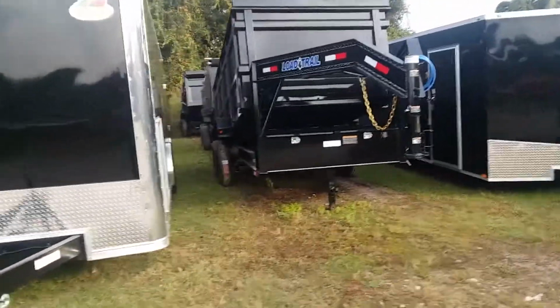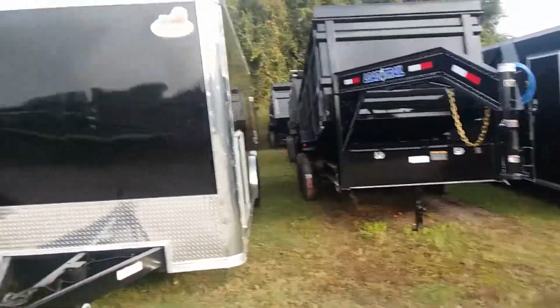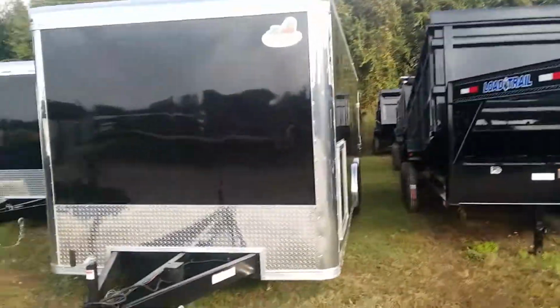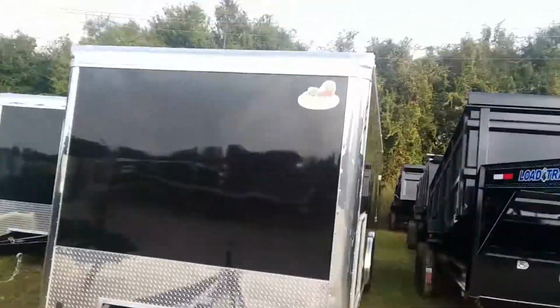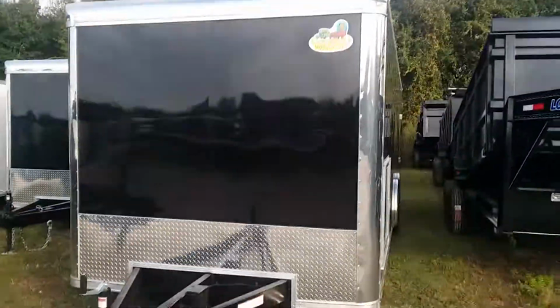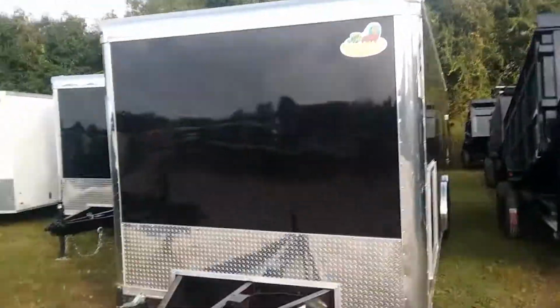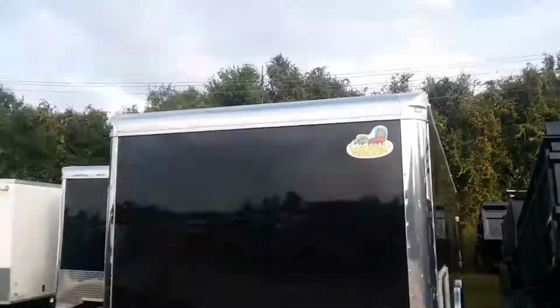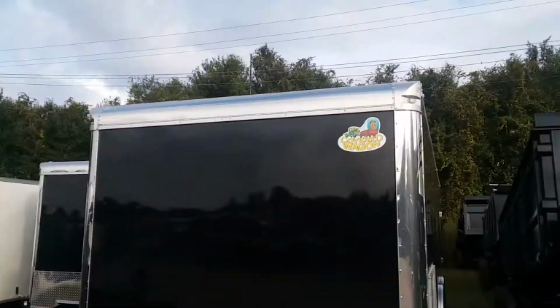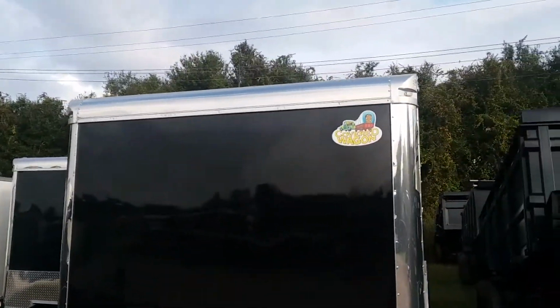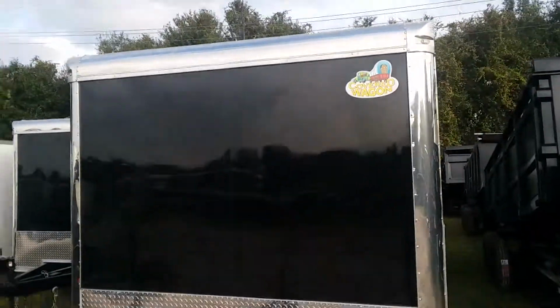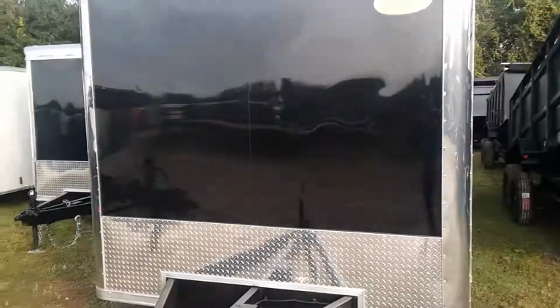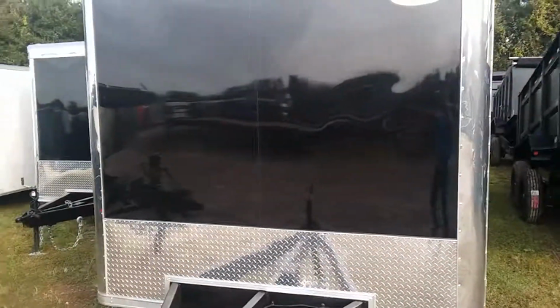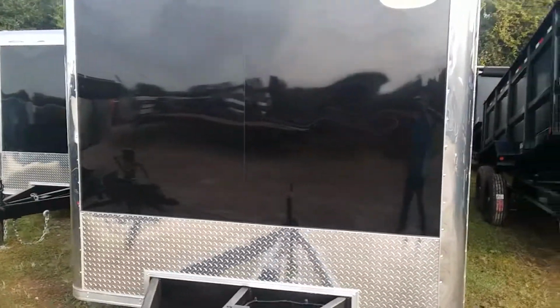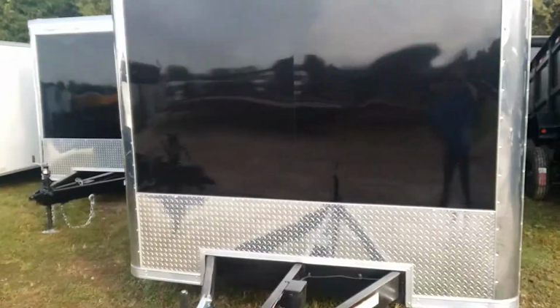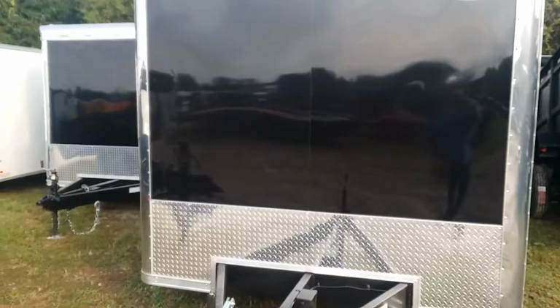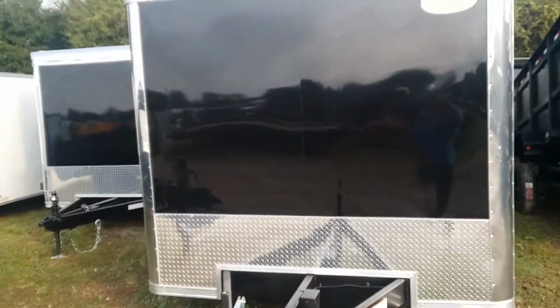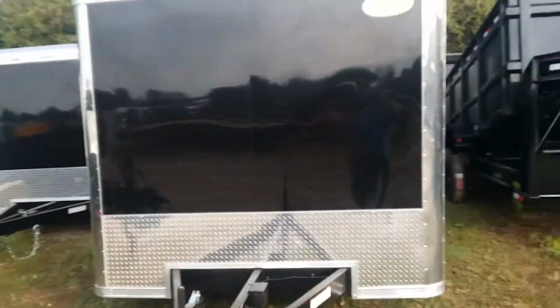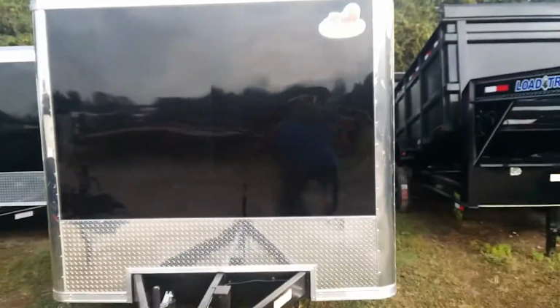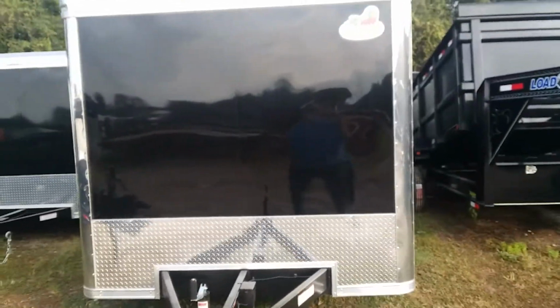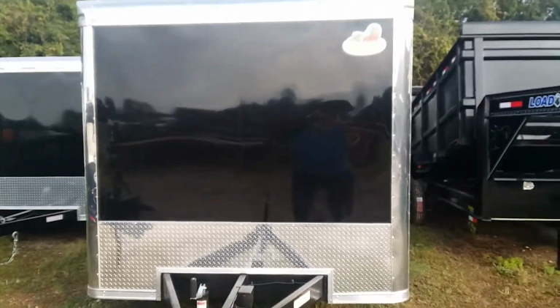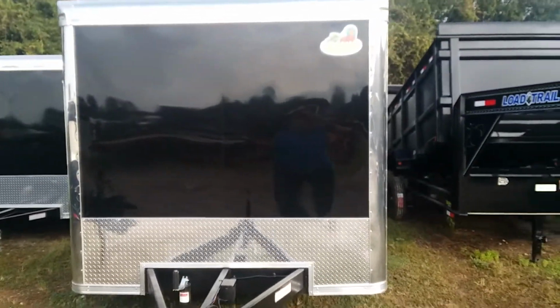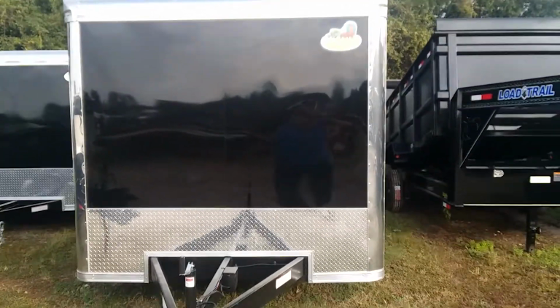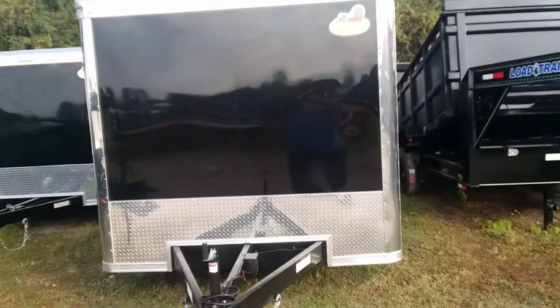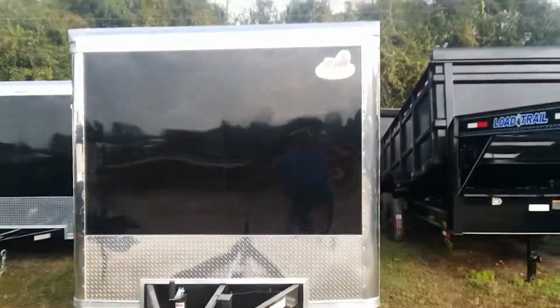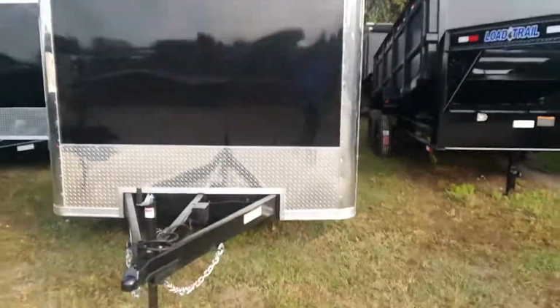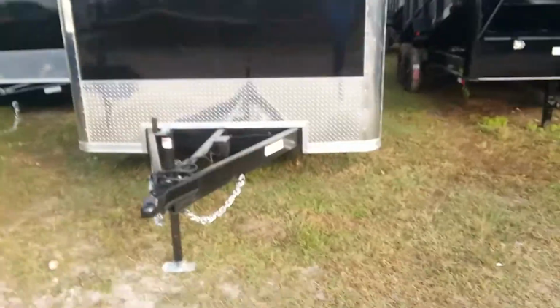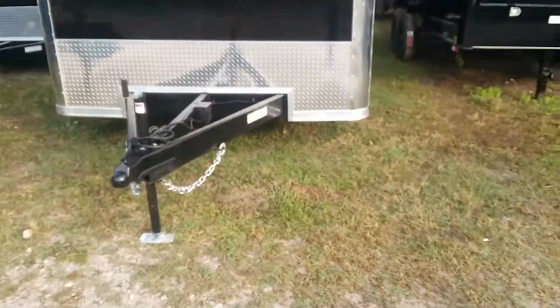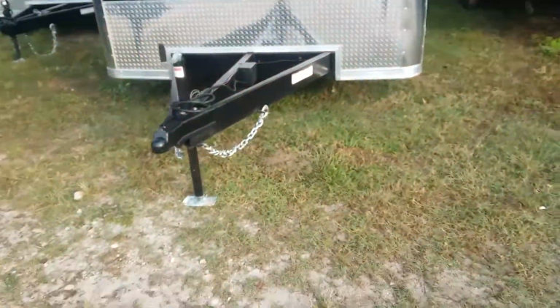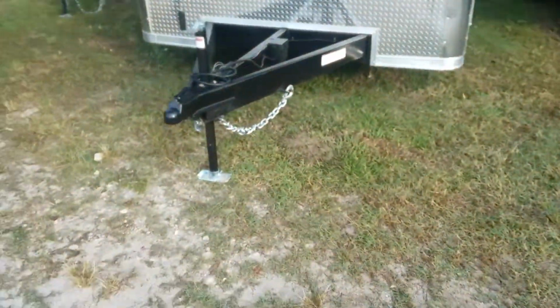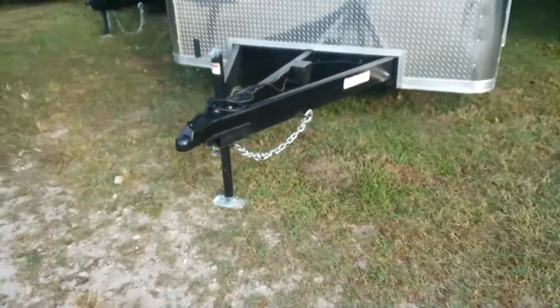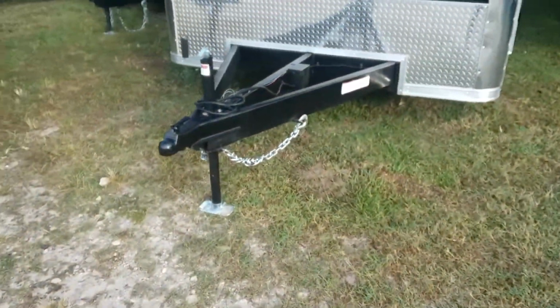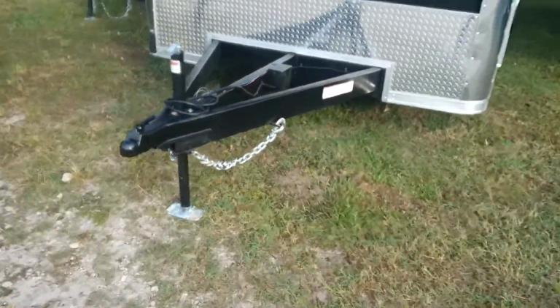I'm going to give you a shot of the front of it. There's an antenna on the top. This has a stereo system on it. It's built by Covered Wagon. It's got an extended tongue on it, triple tube.